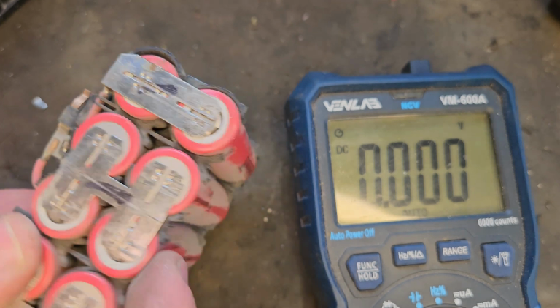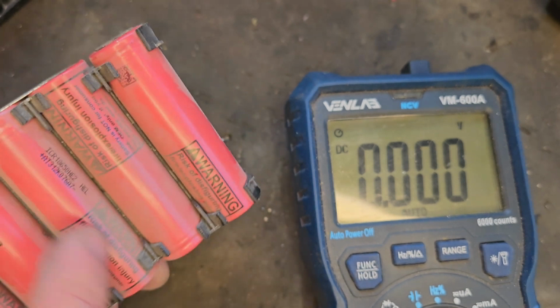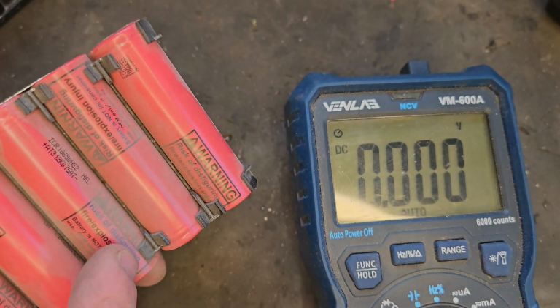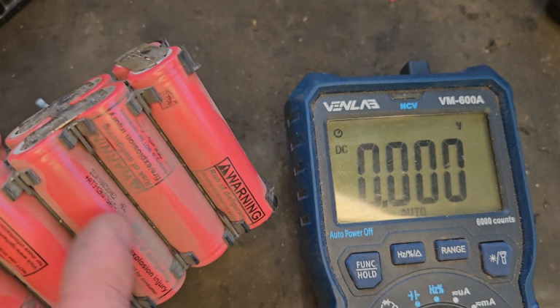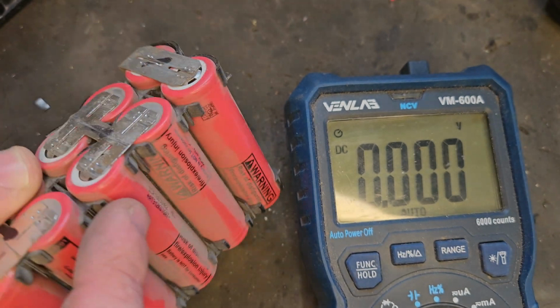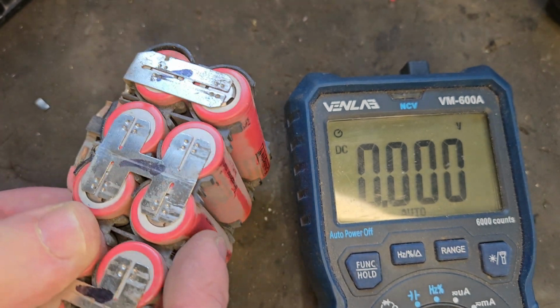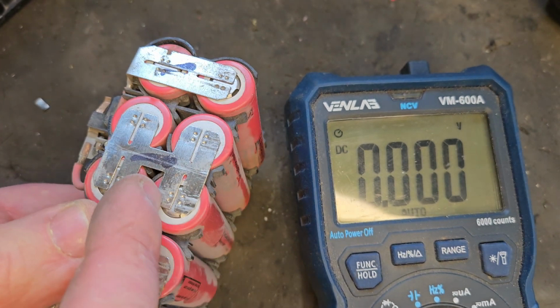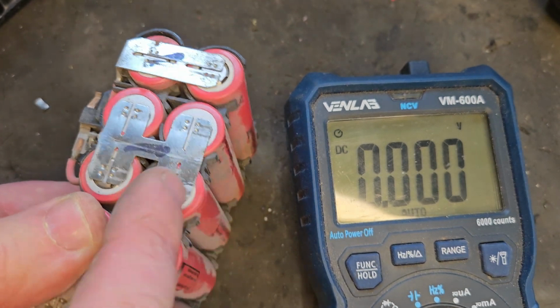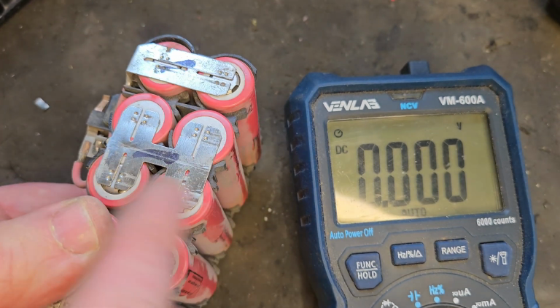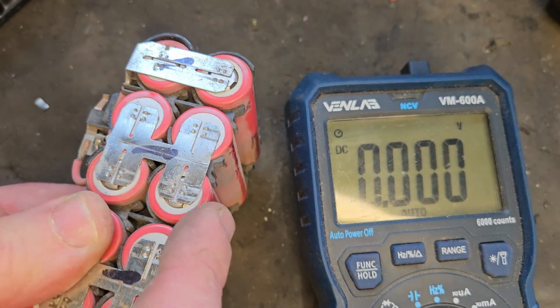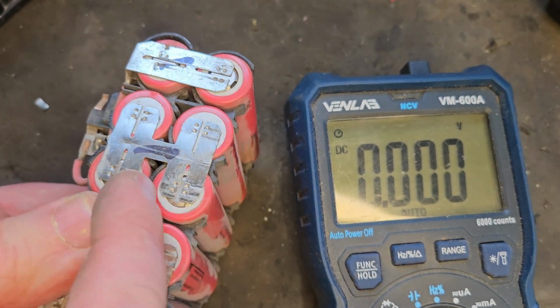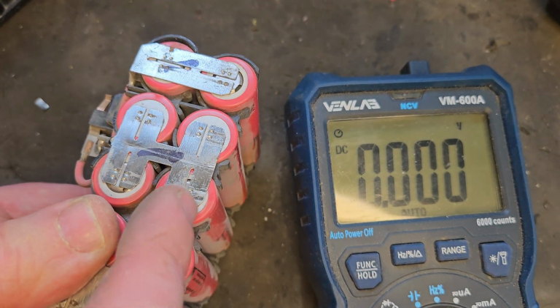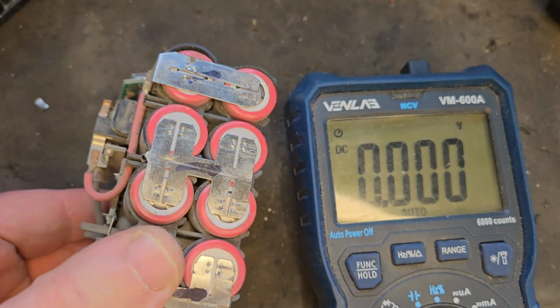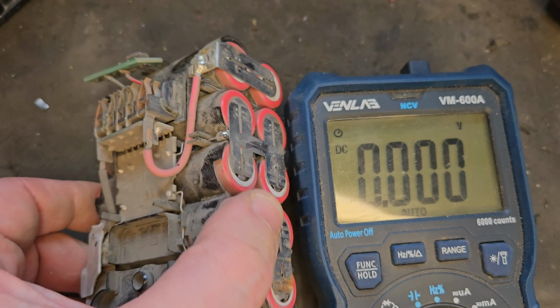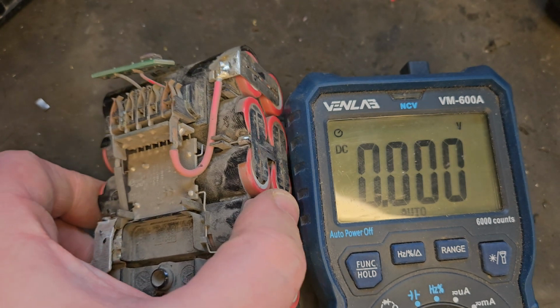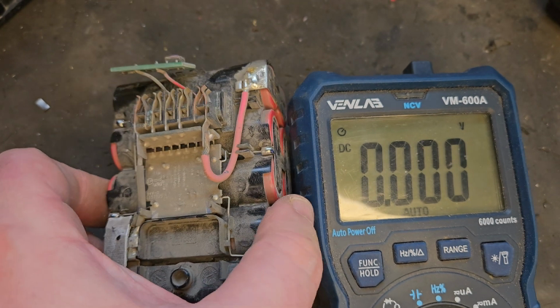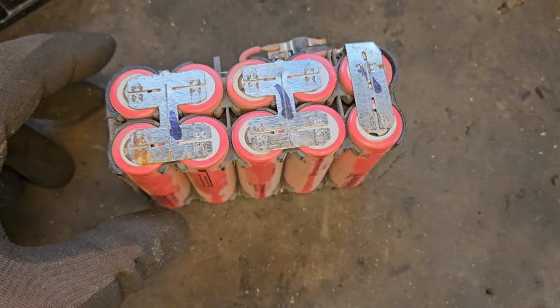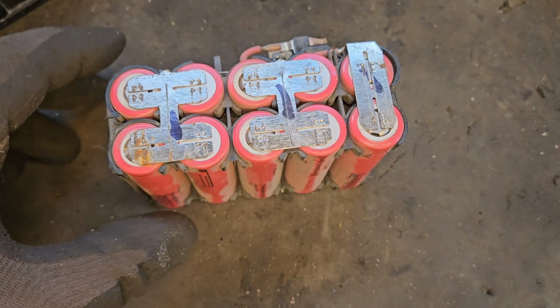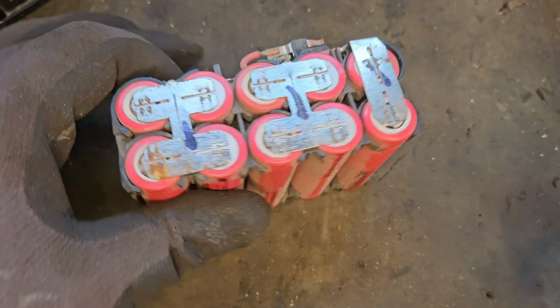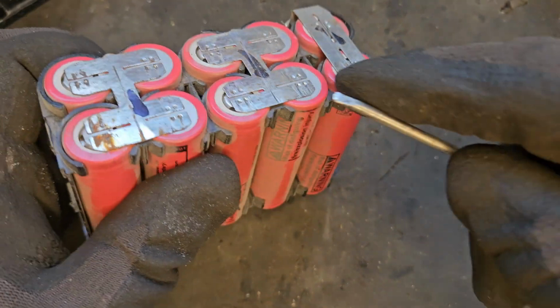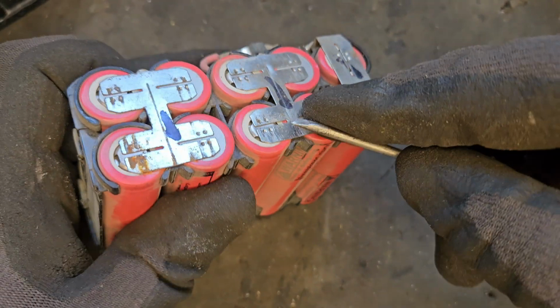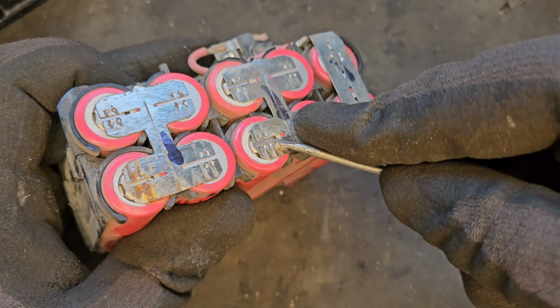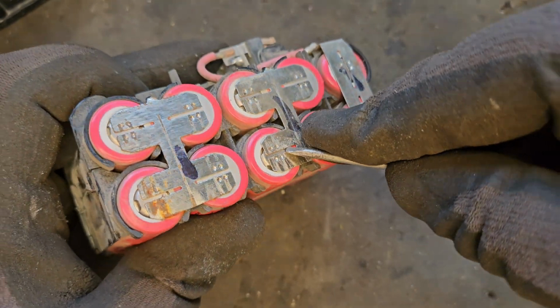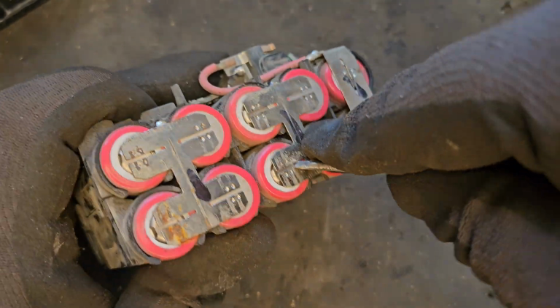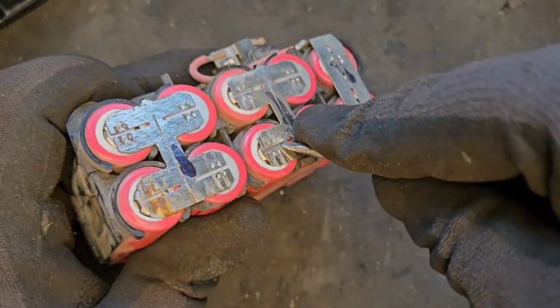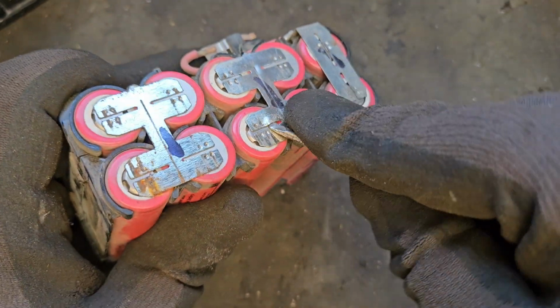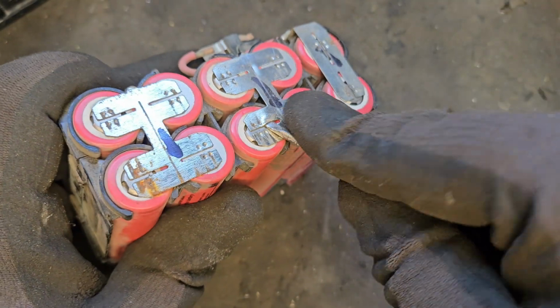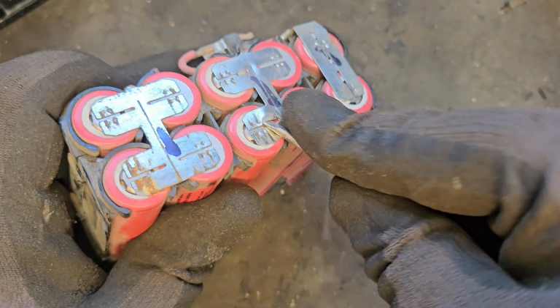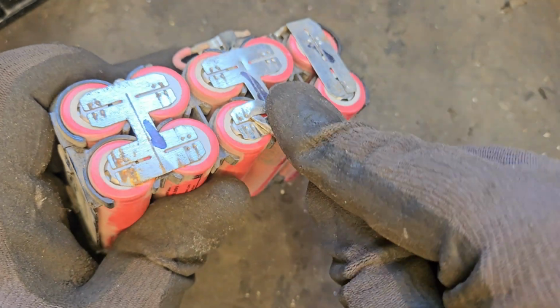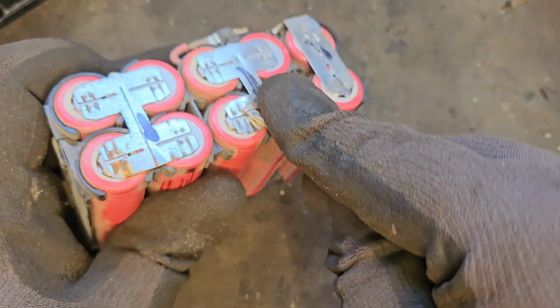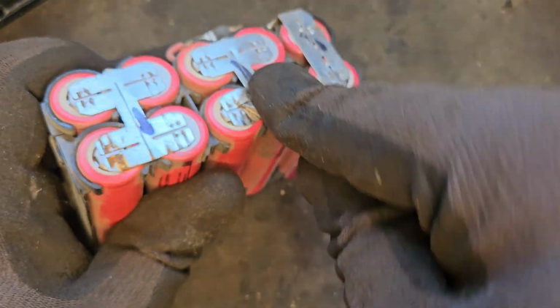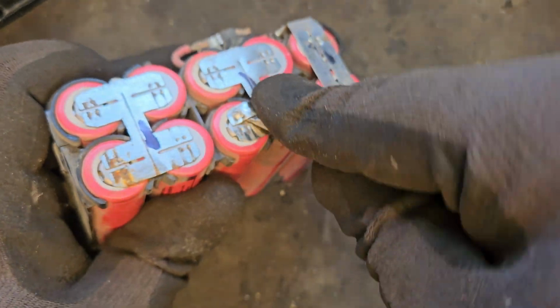So we need to do cell replacement — just replace those two in the middle and we should be good to go. The next part of the process is to pop these two cells out. This is where you need to be careful.